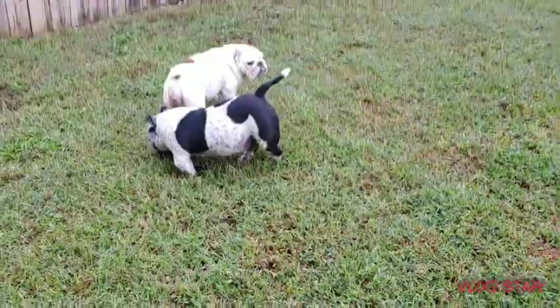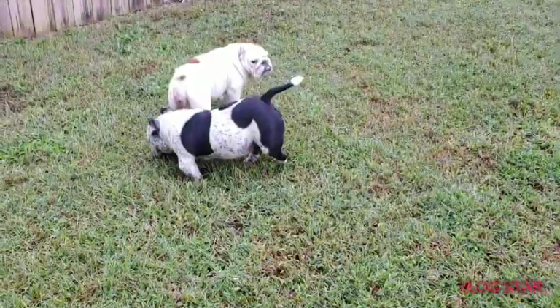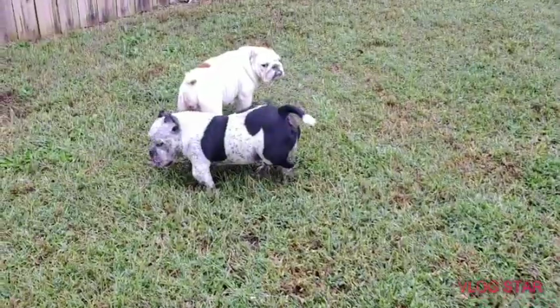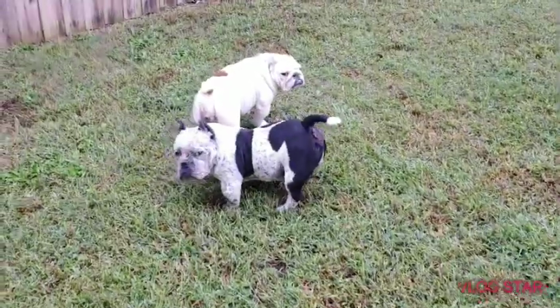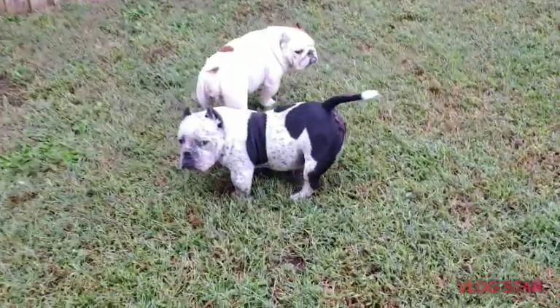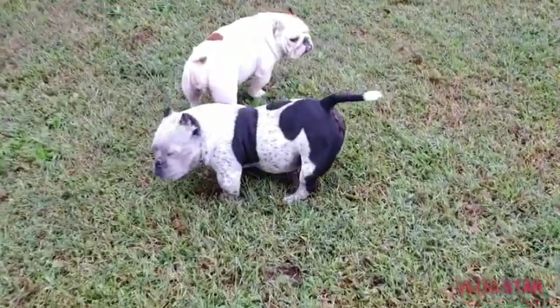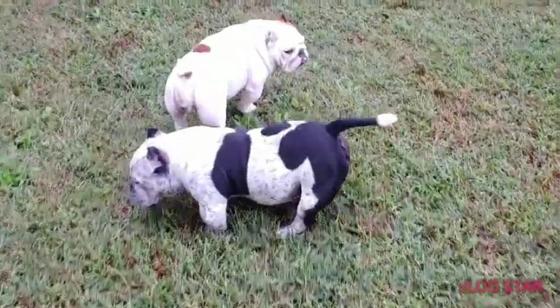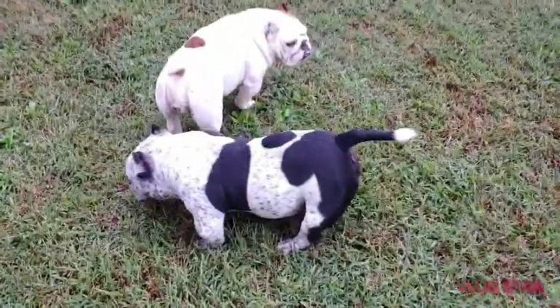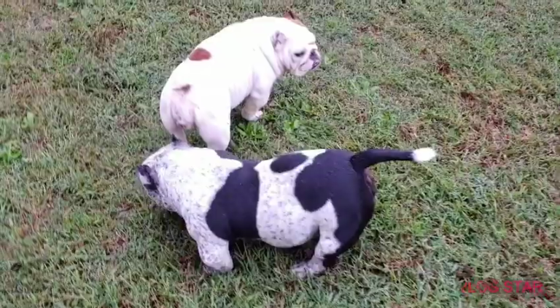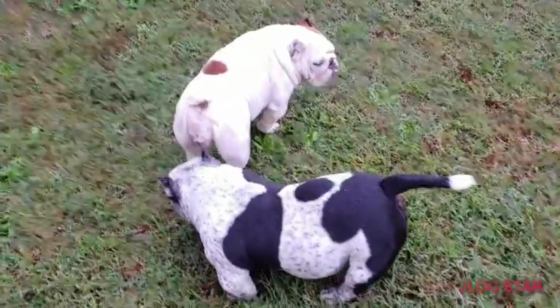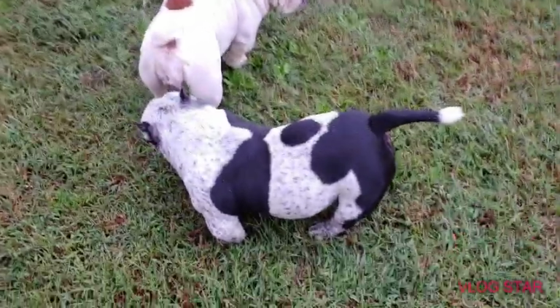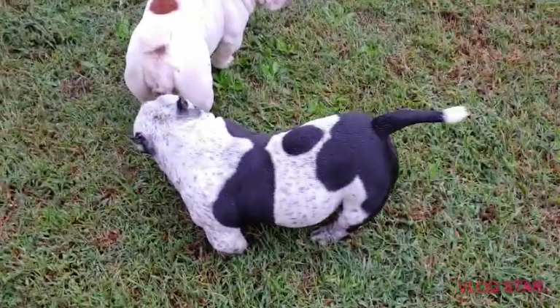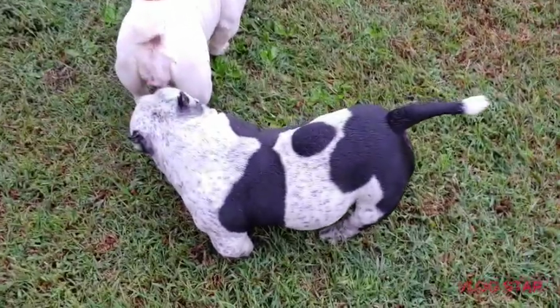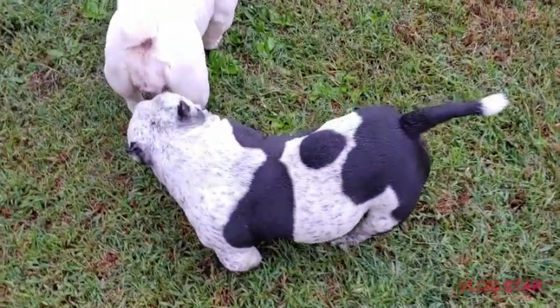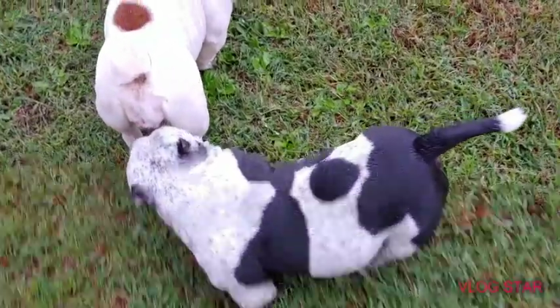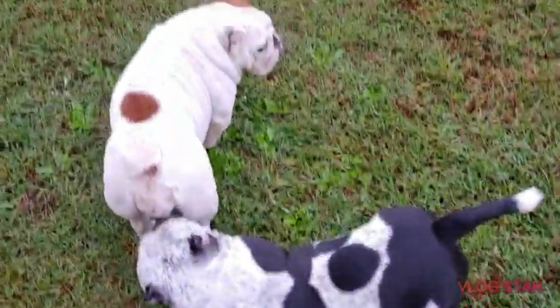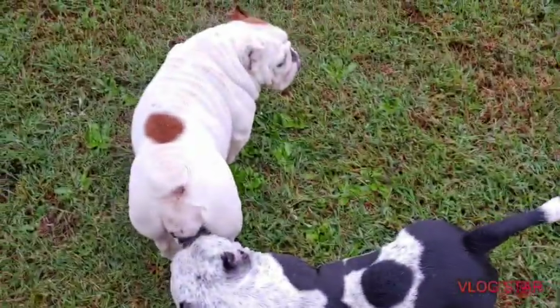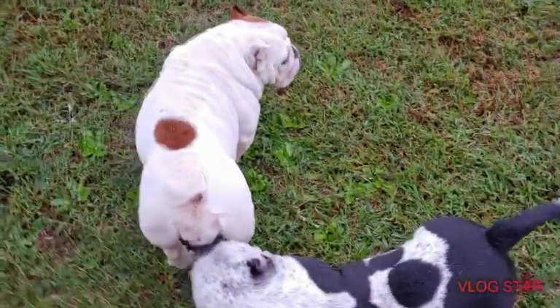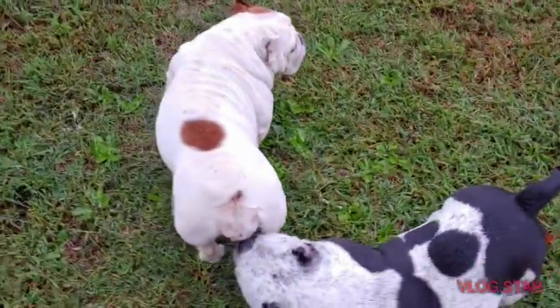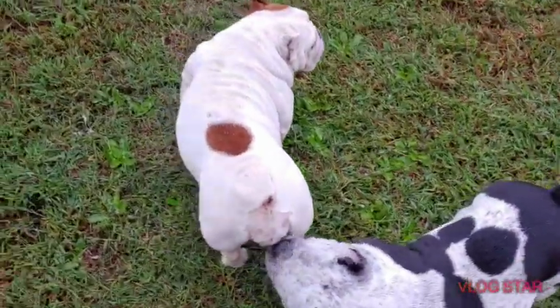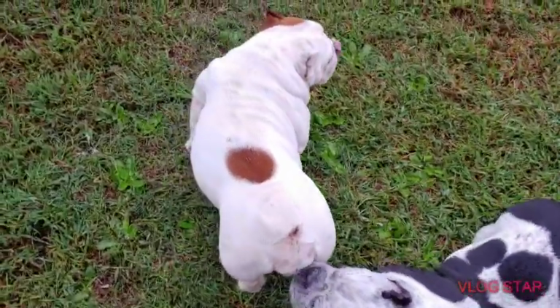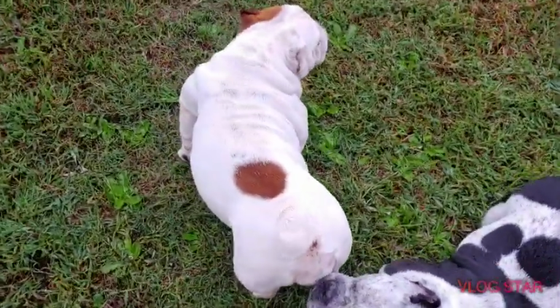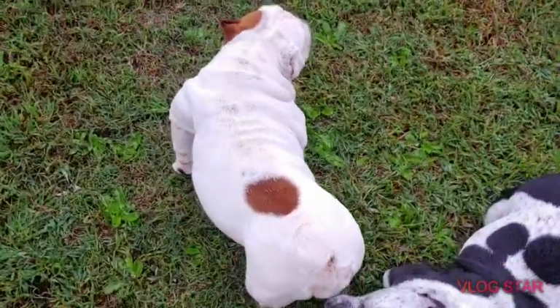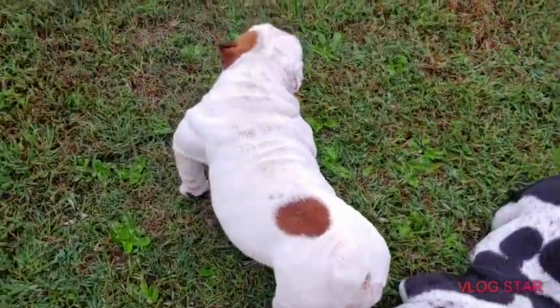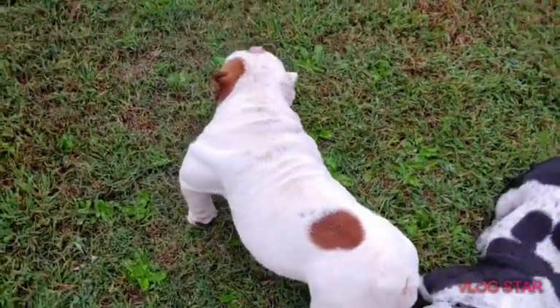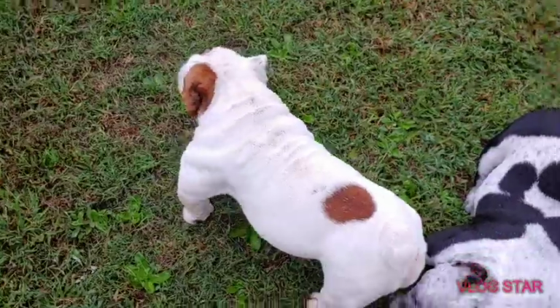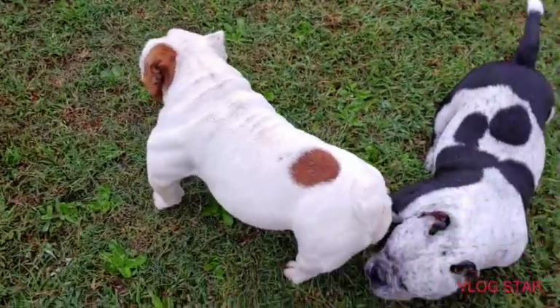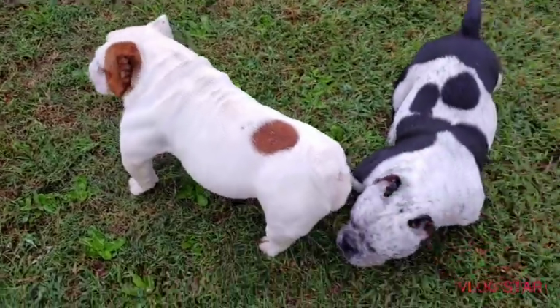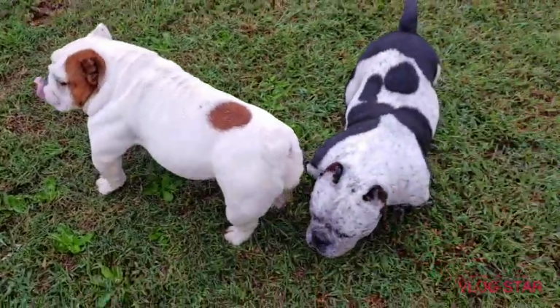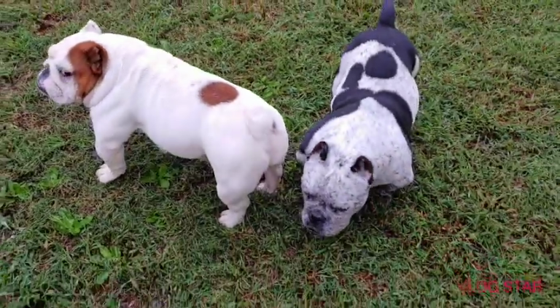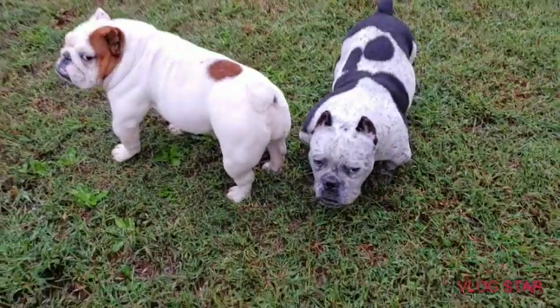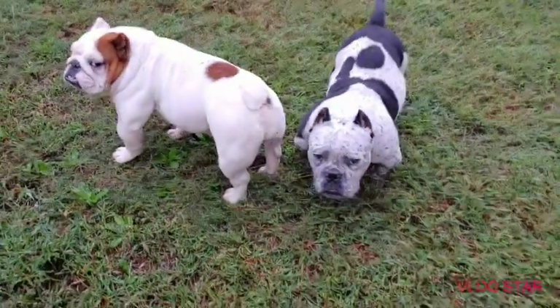Alright YouTube, onto the topic for the day. What is a true micro bully? Everyone says they have micros. What's the real height of a micro?